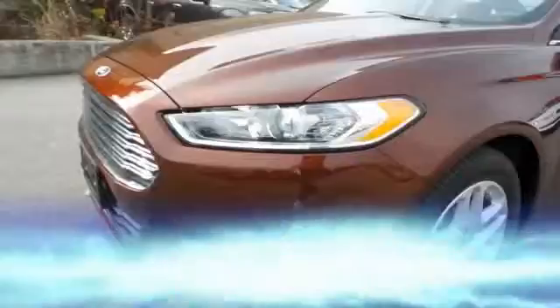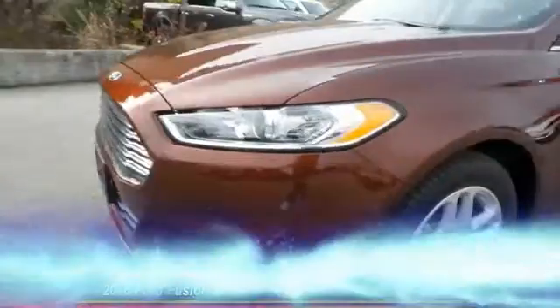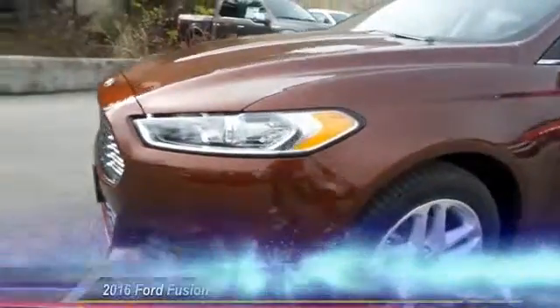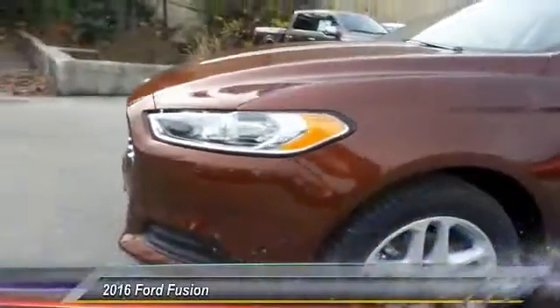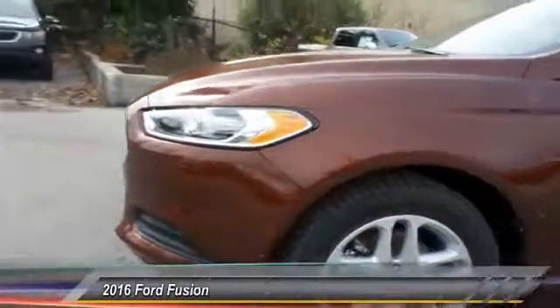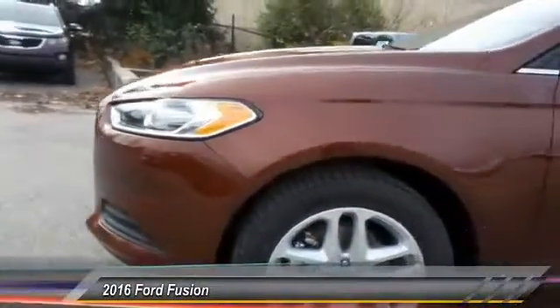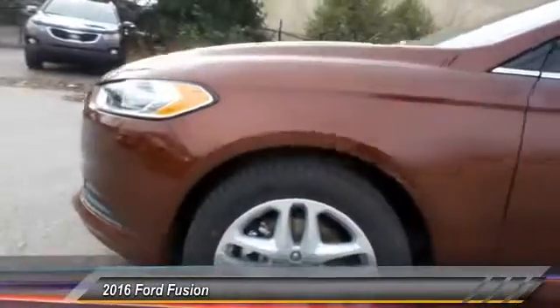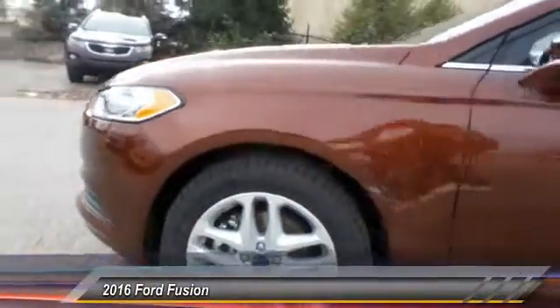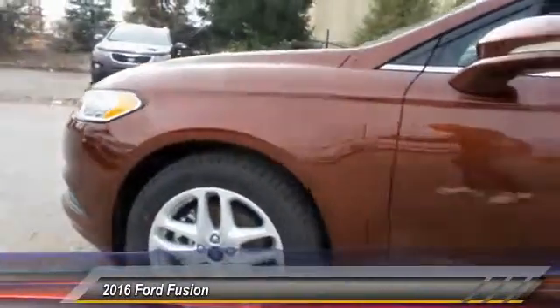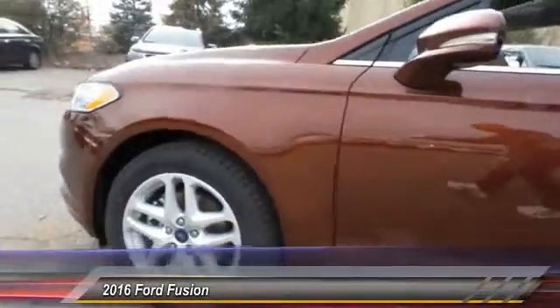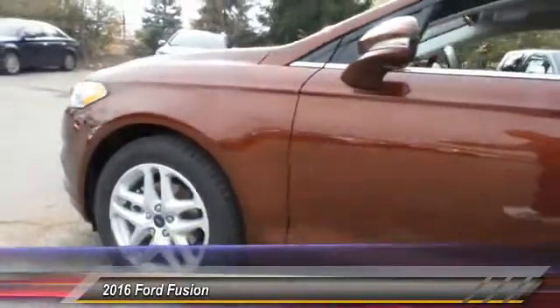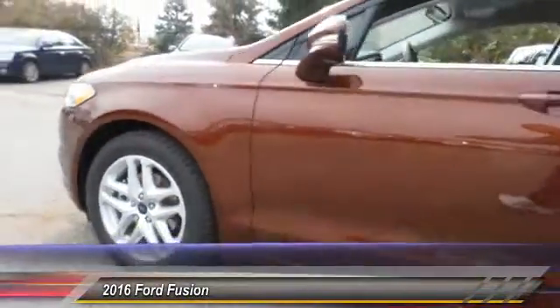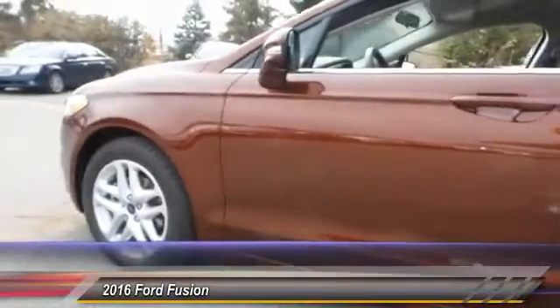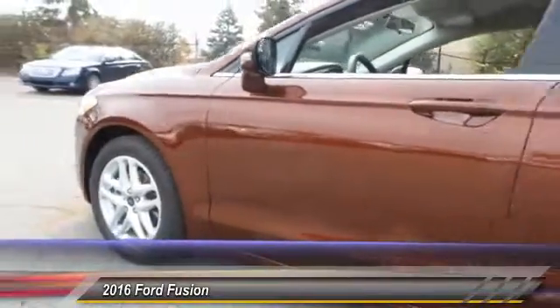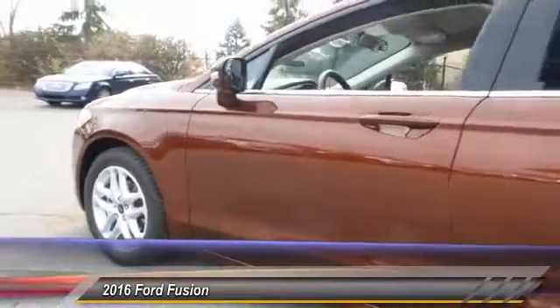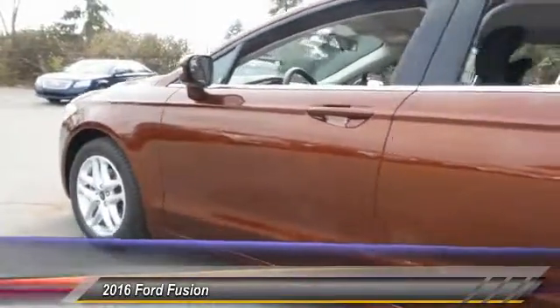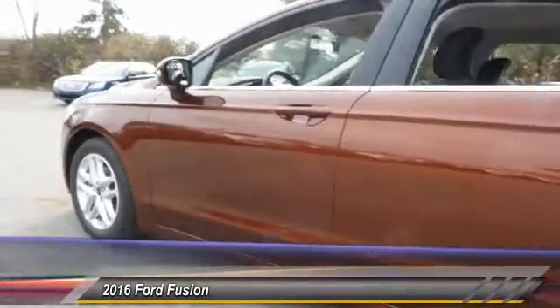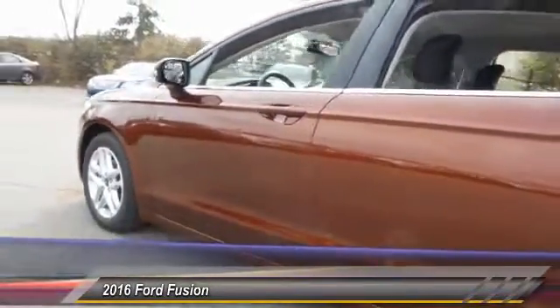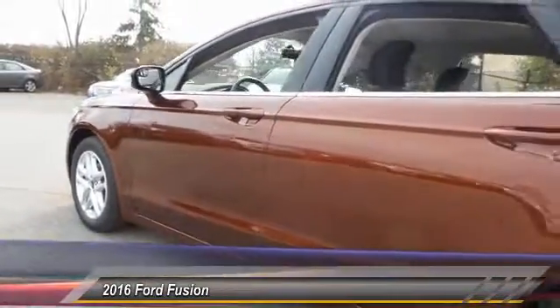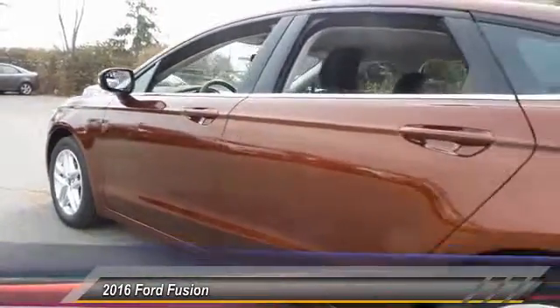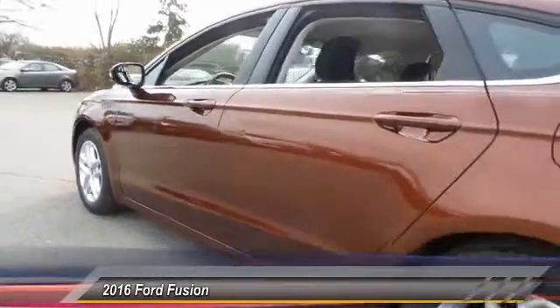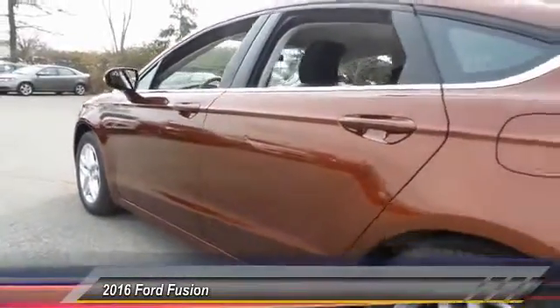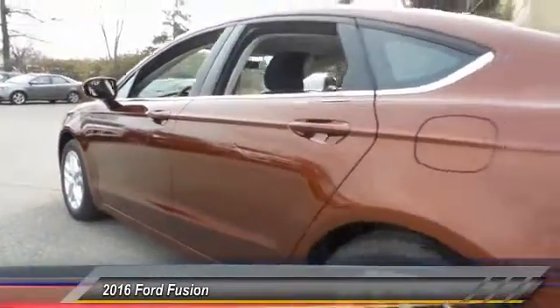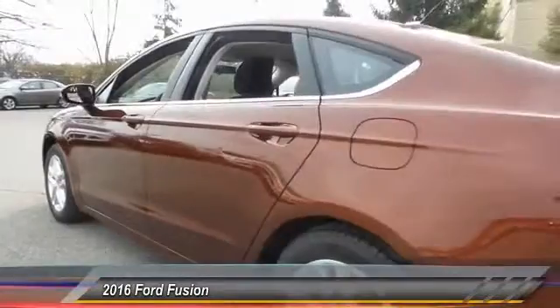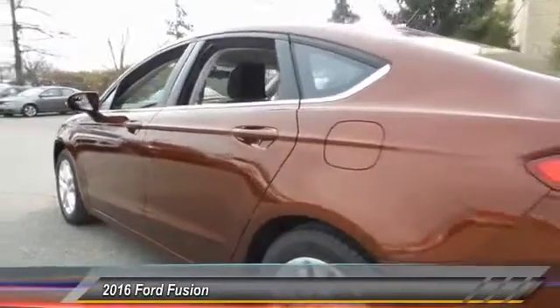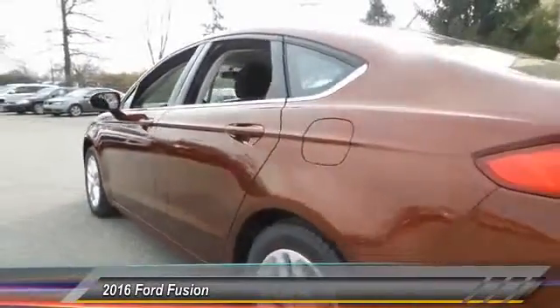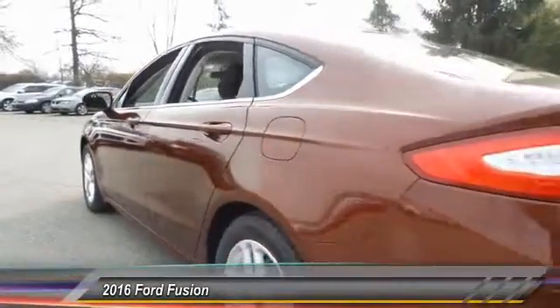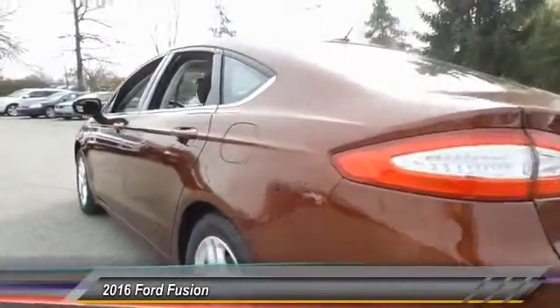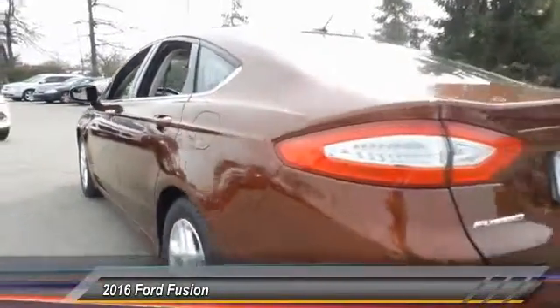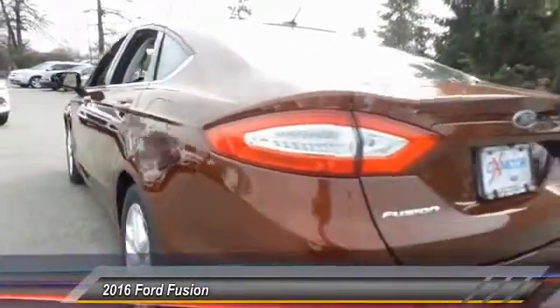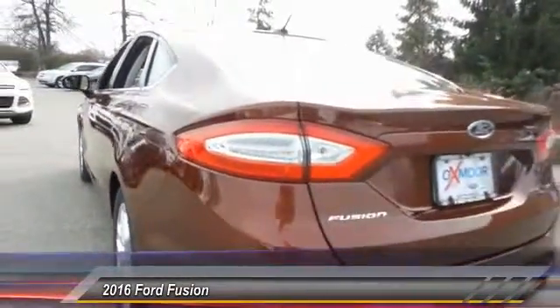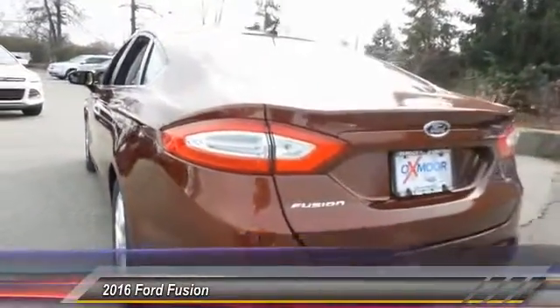The 2016 Ford Fusion. You can have both — impressive power and great economy in a Fusion, and it is priced below $25,000. This vehicle has less than 100 miles.